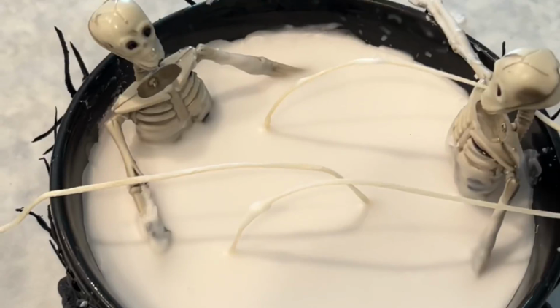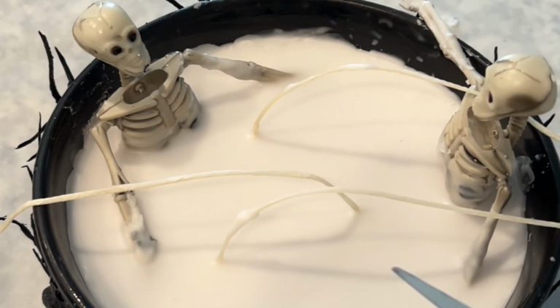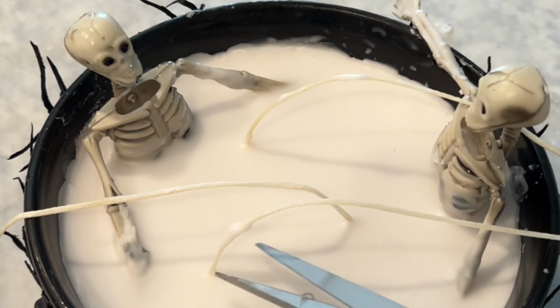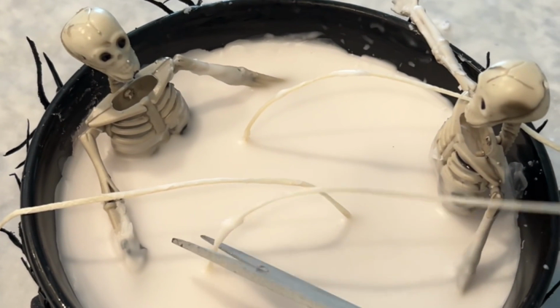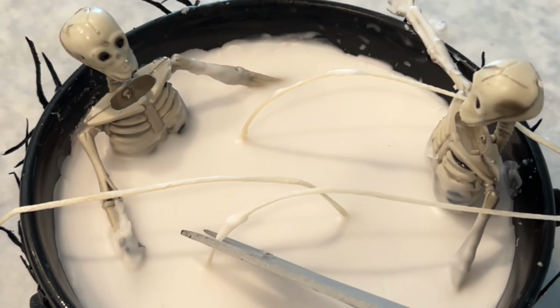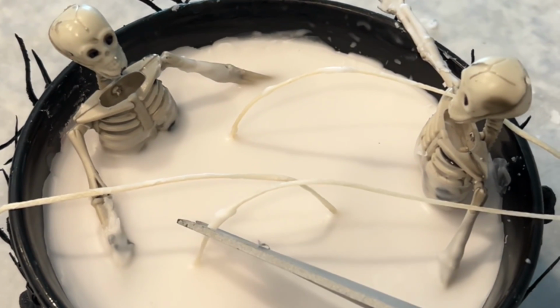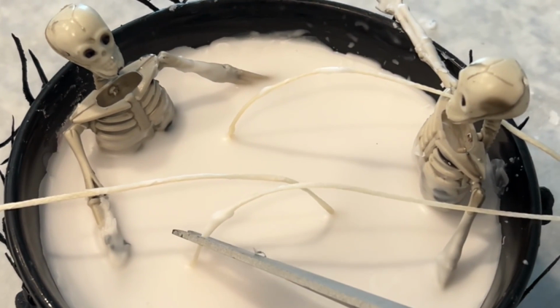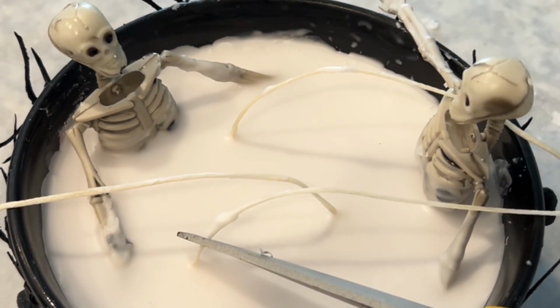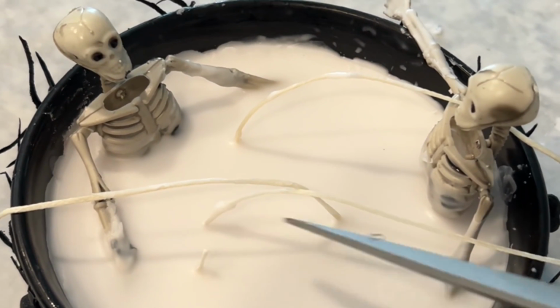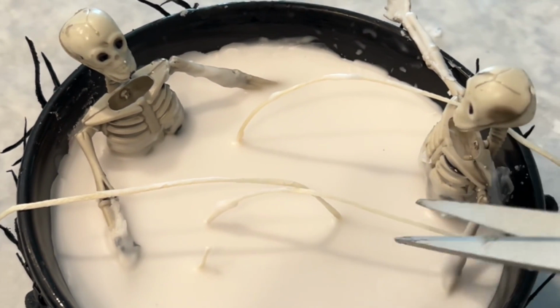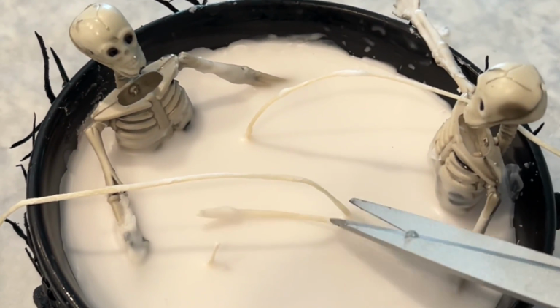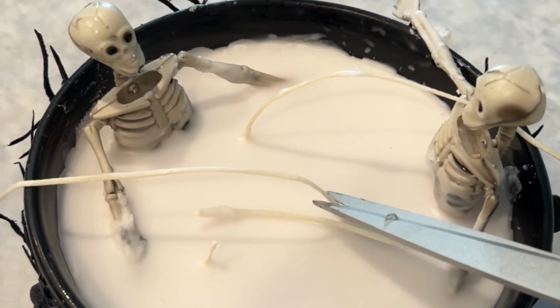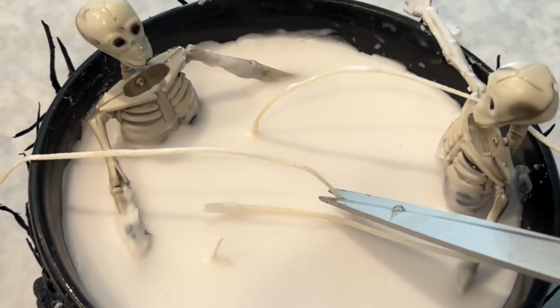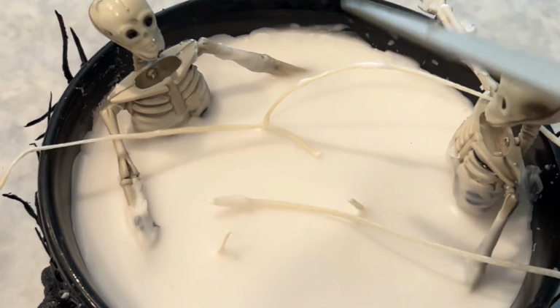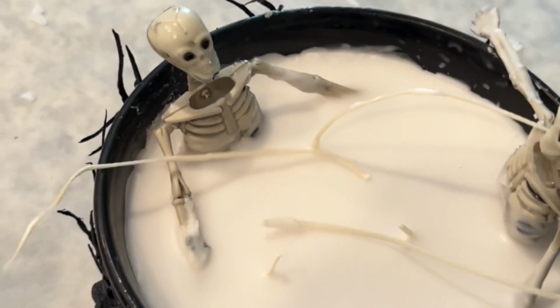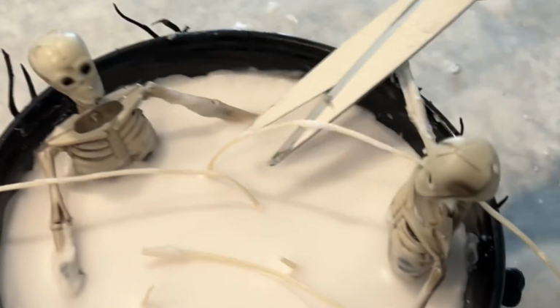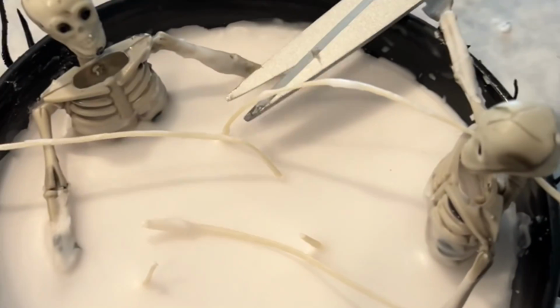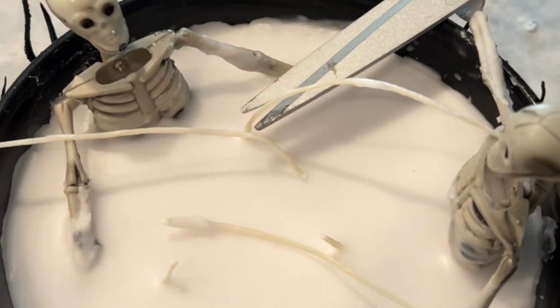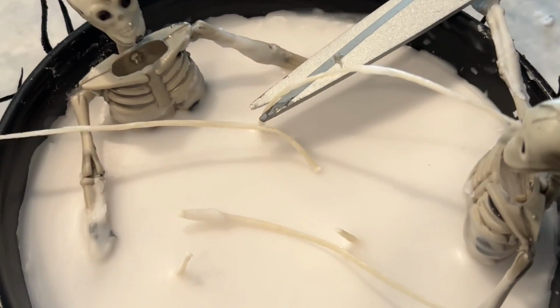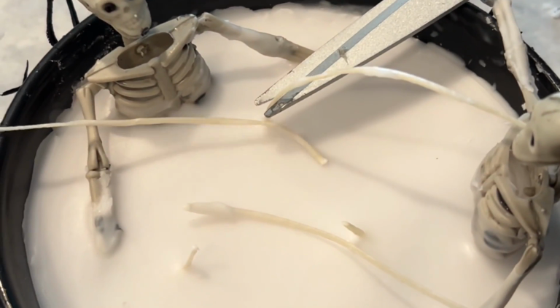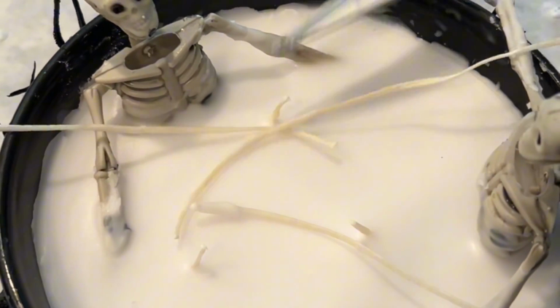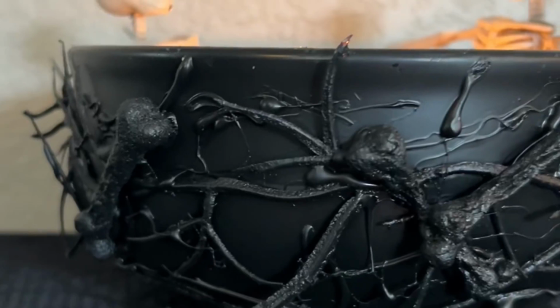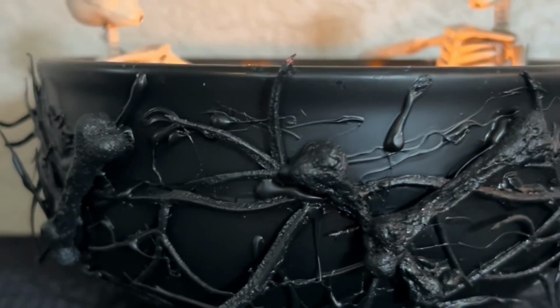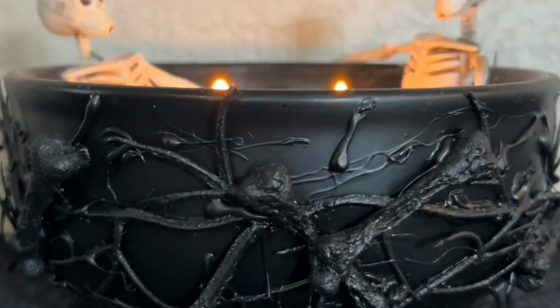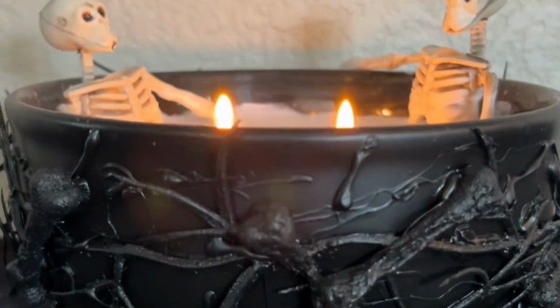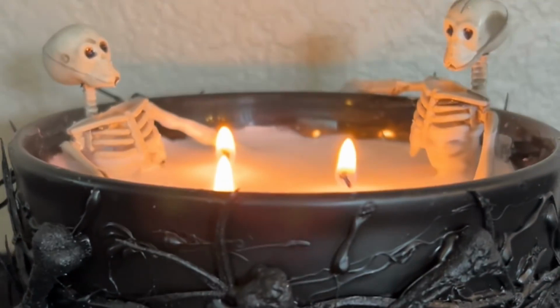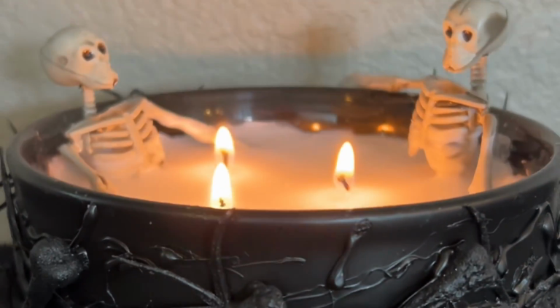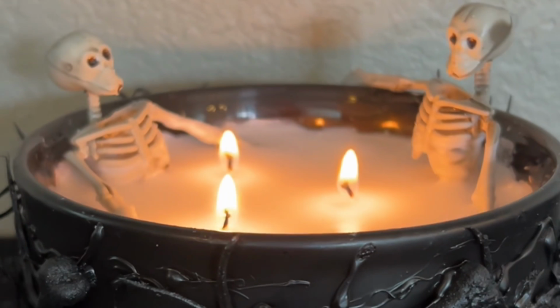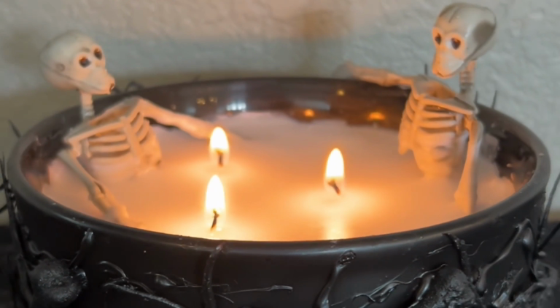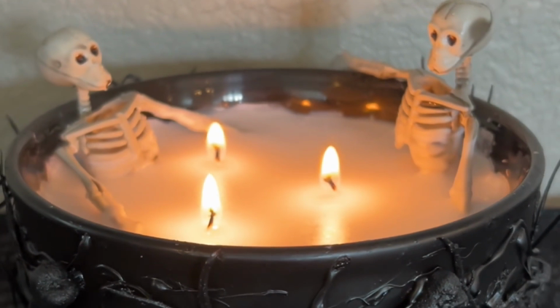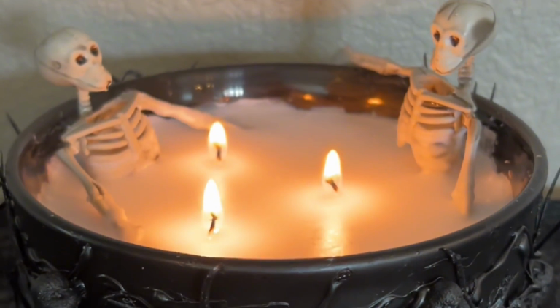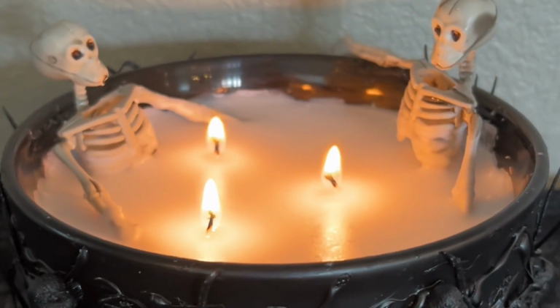Now that our candle is hardened, I'm going to snip the wicks off — try to get them close but not too close. And now you have a cool candle where it looks like two skeletons are taking a bath.